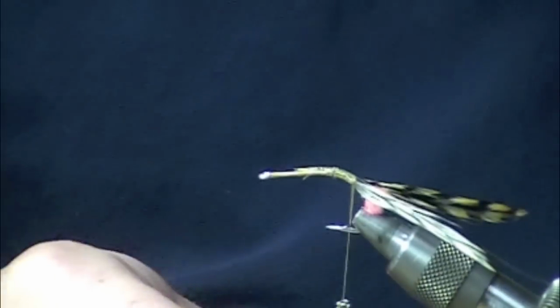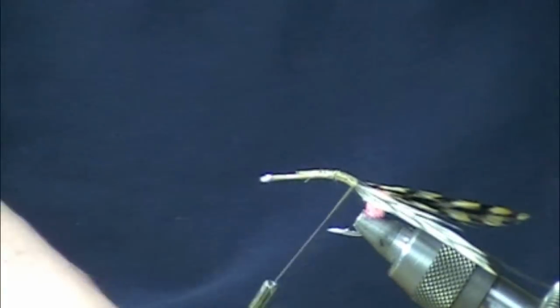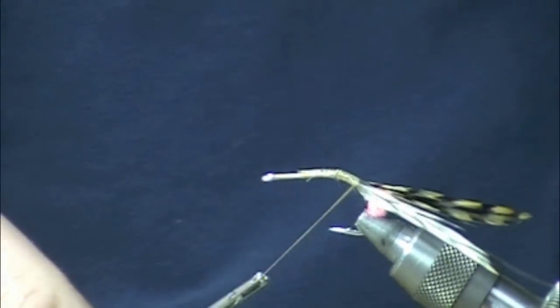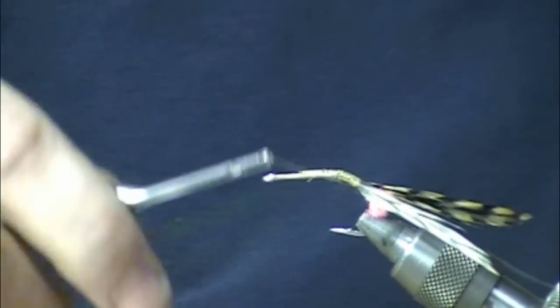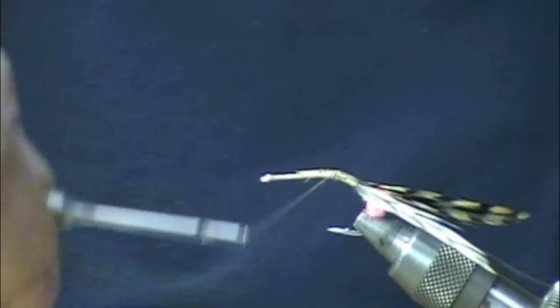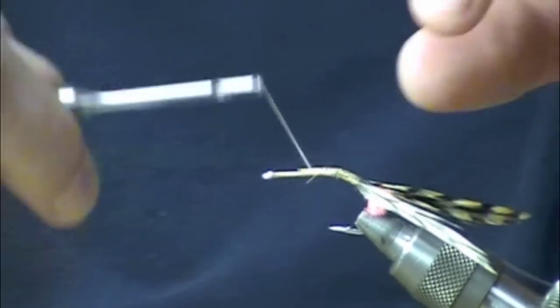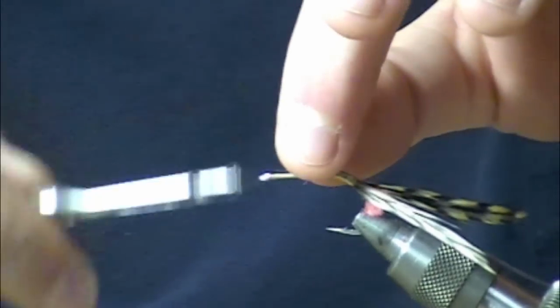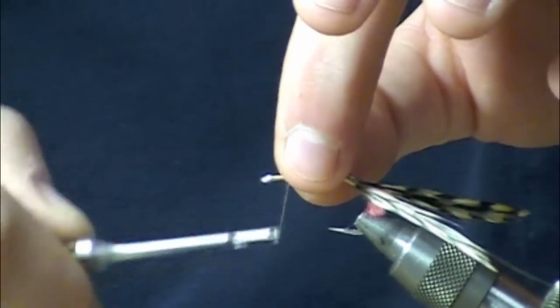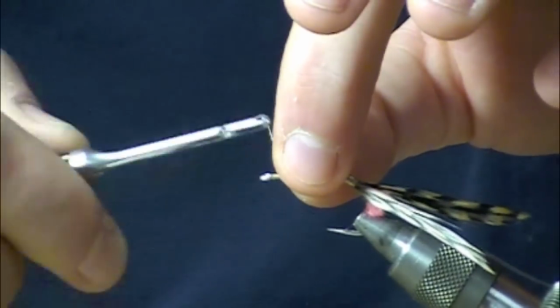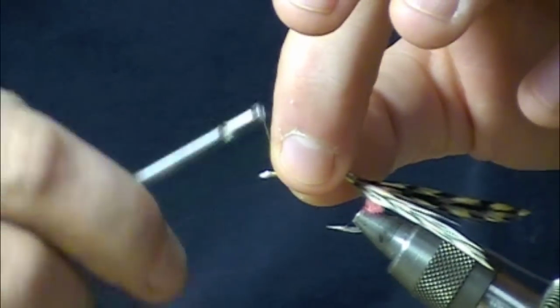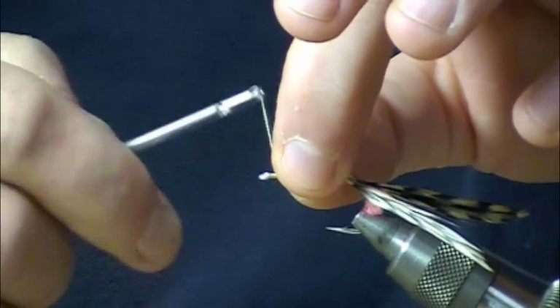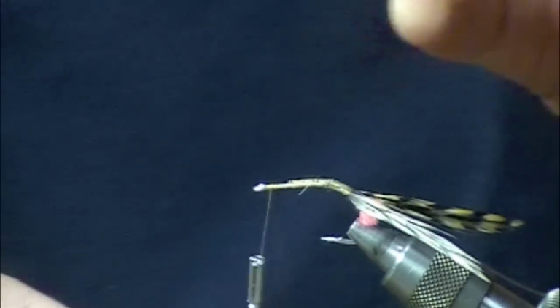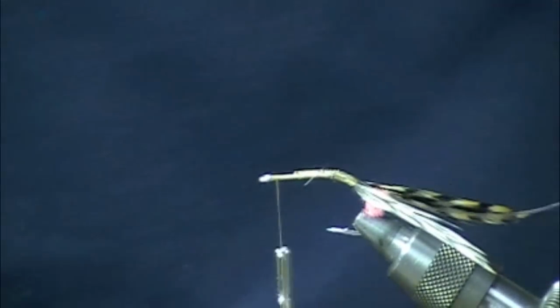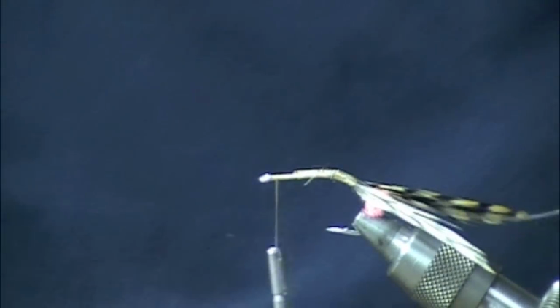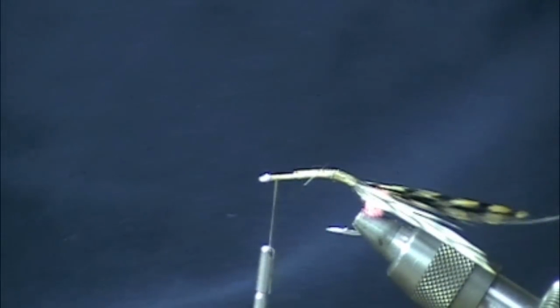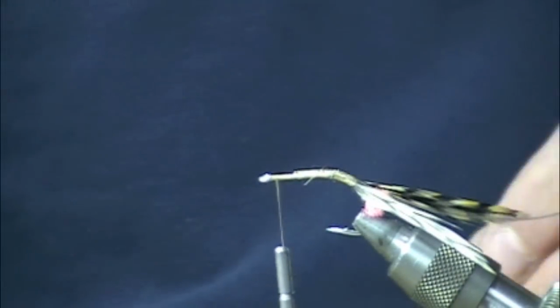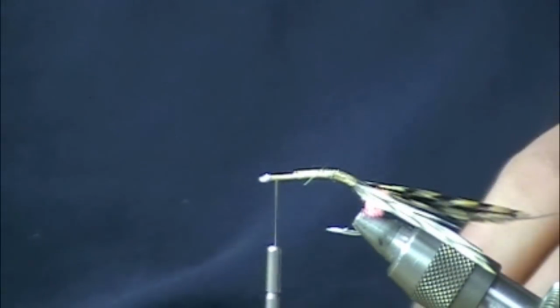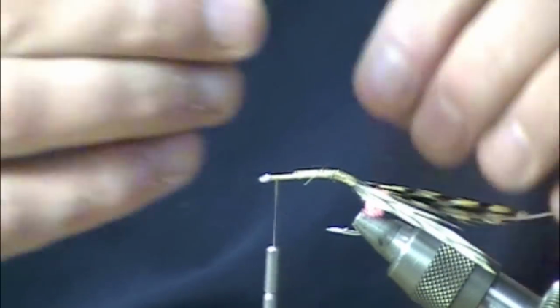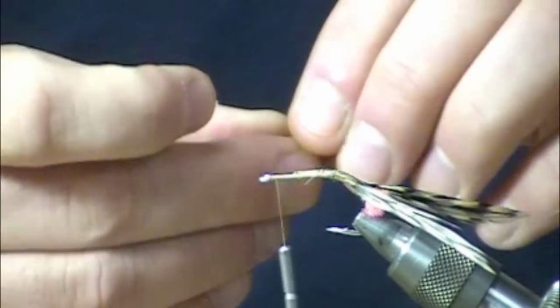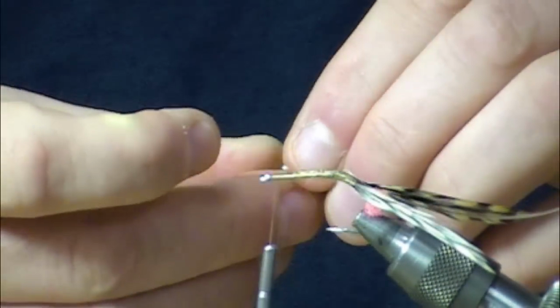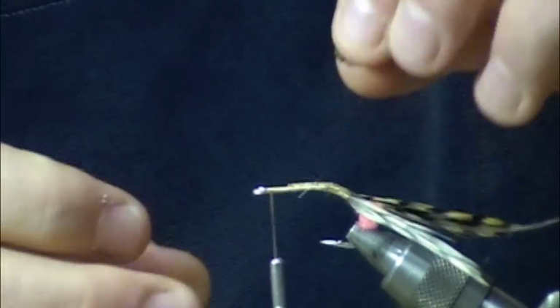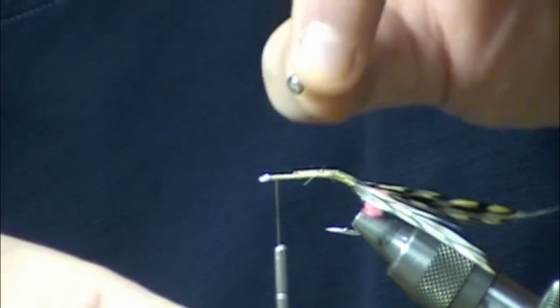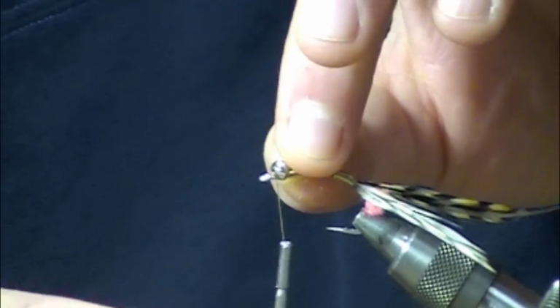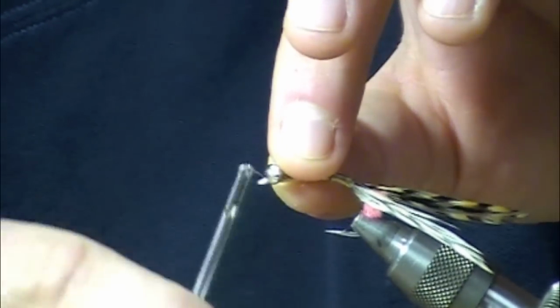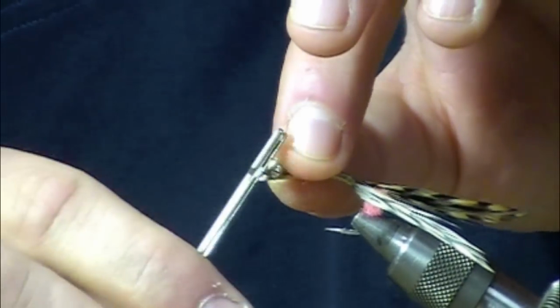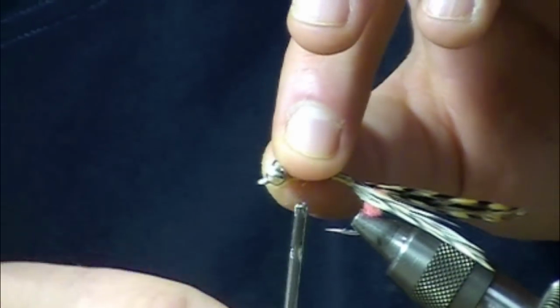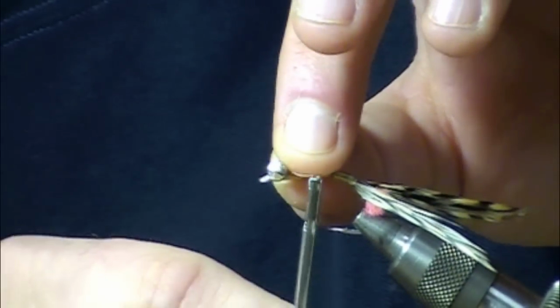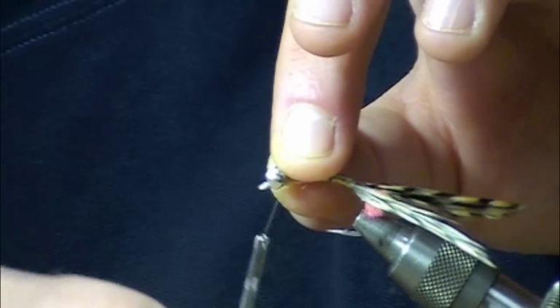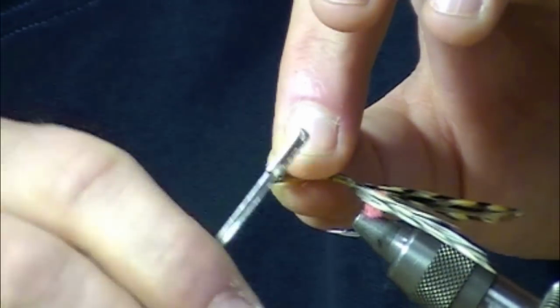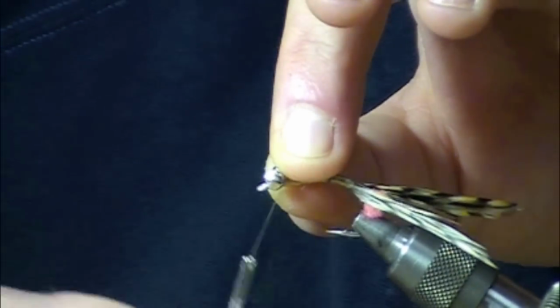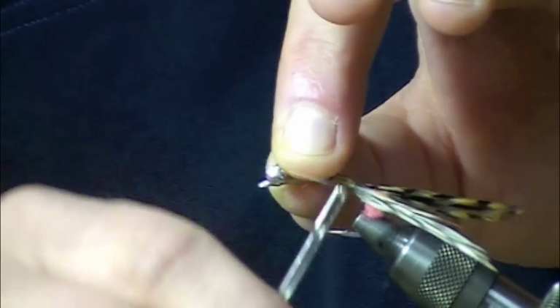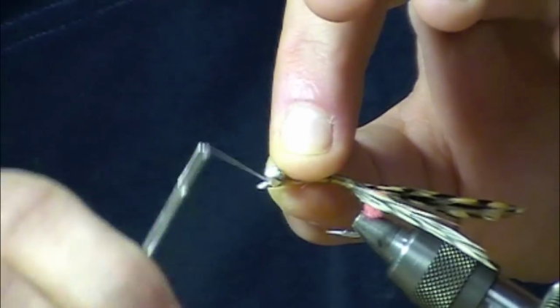I'm going to take my thread back, and so that I don't have to worry about sizing later on, I'm going to take a small set of lead eyes — black, nickel, whatever. I don't think it makes too much of a difference.